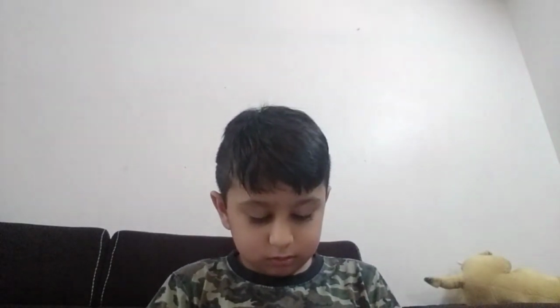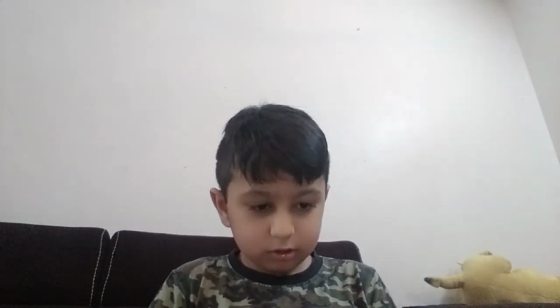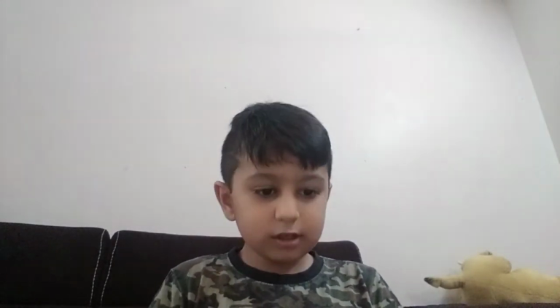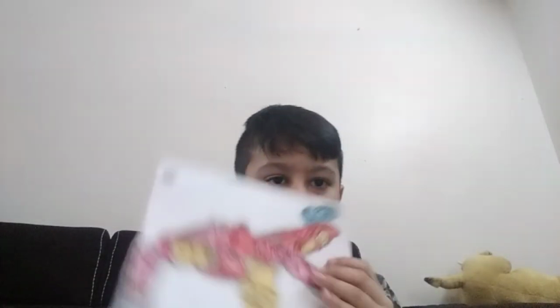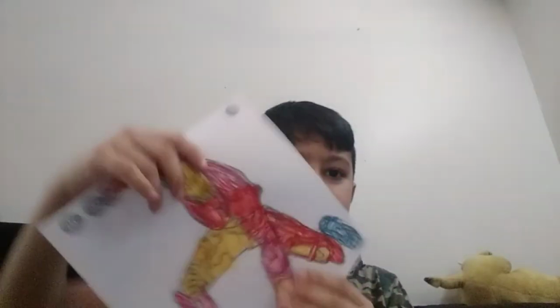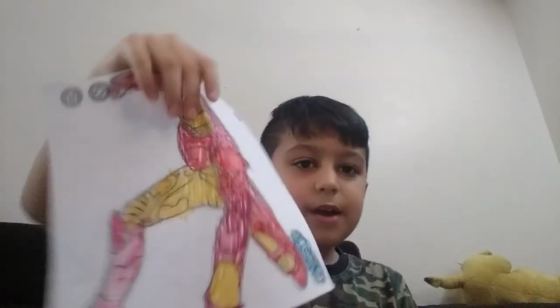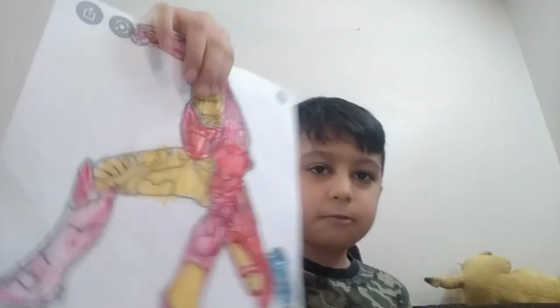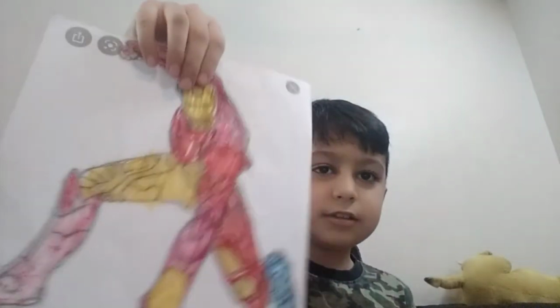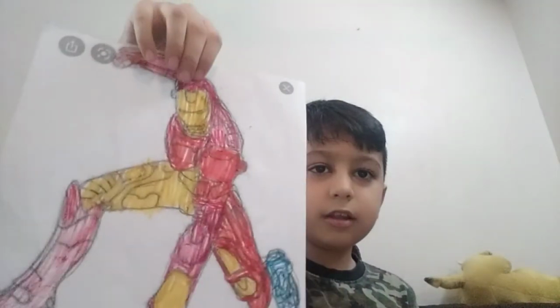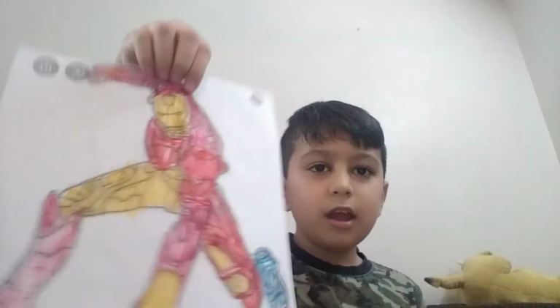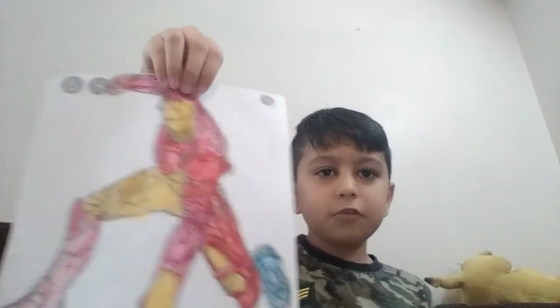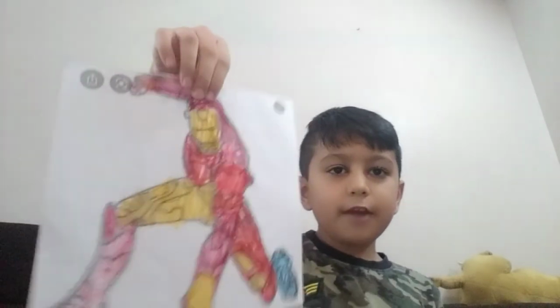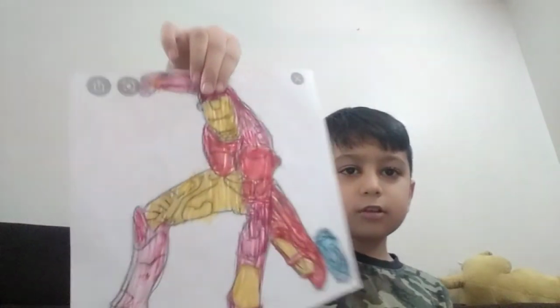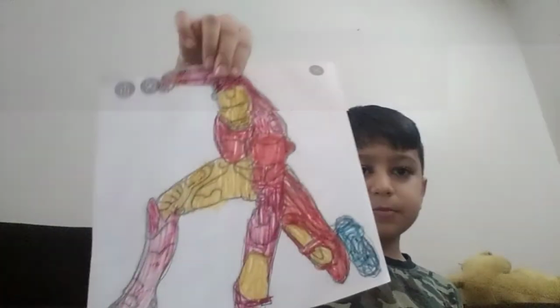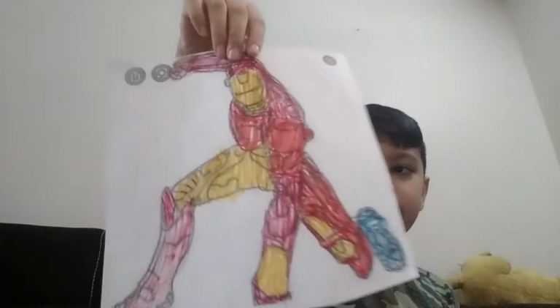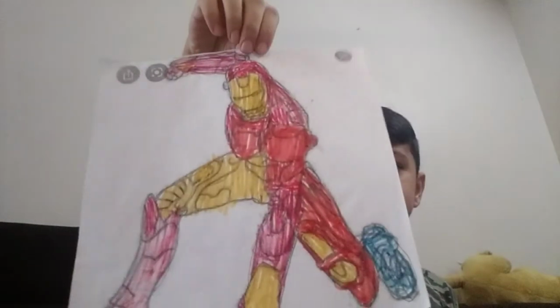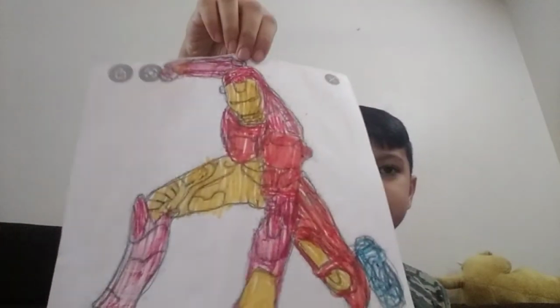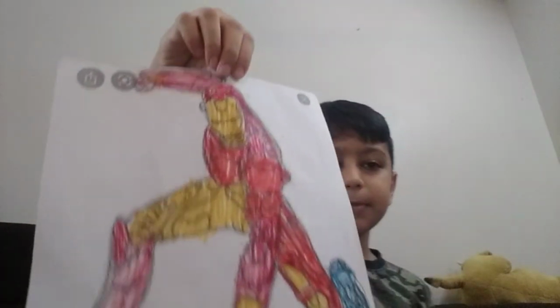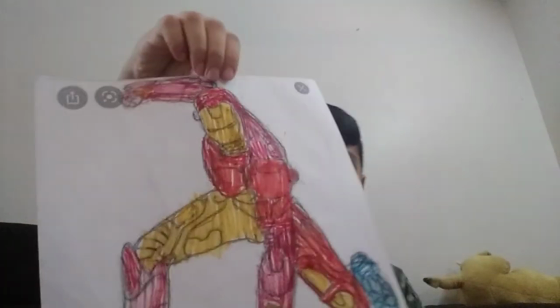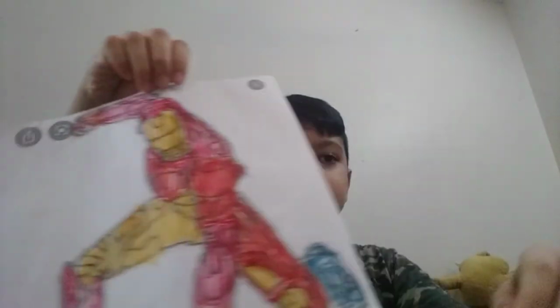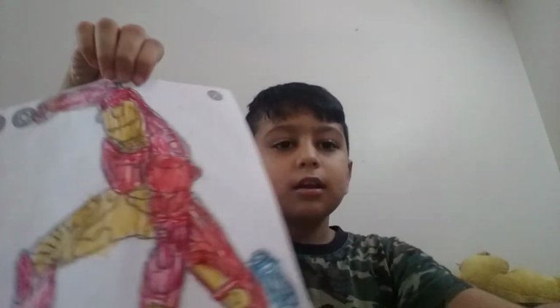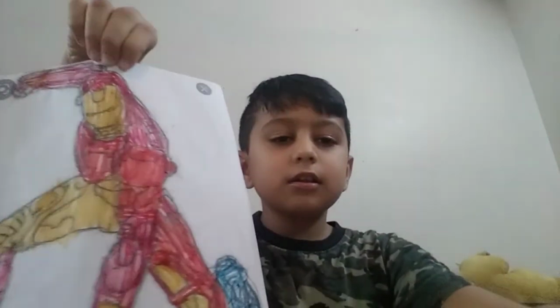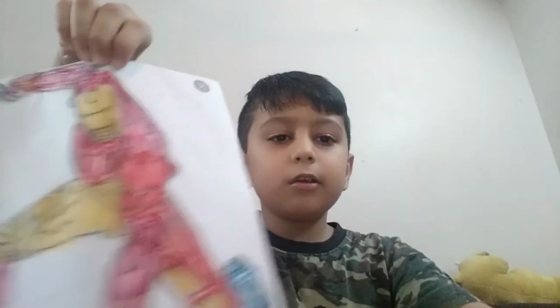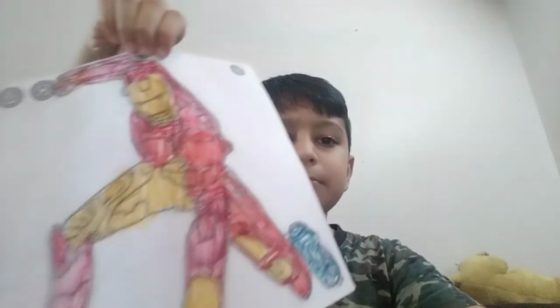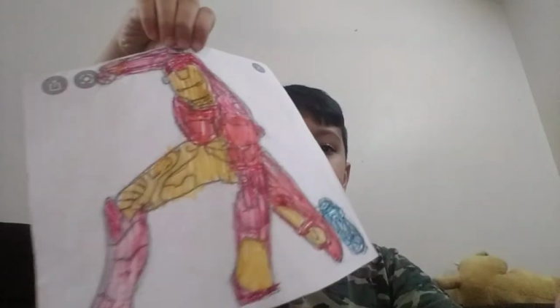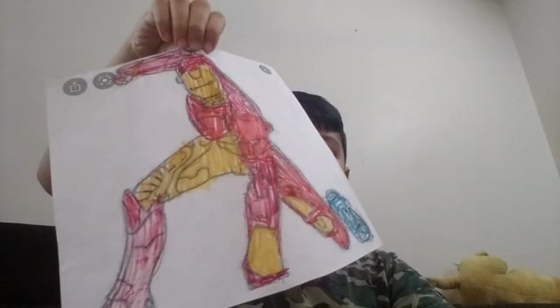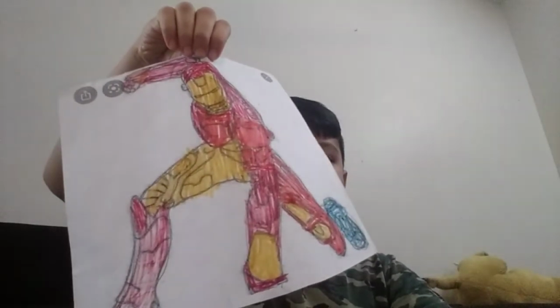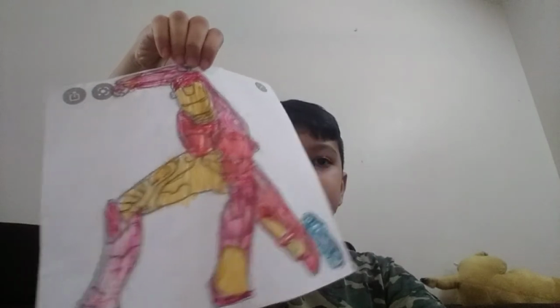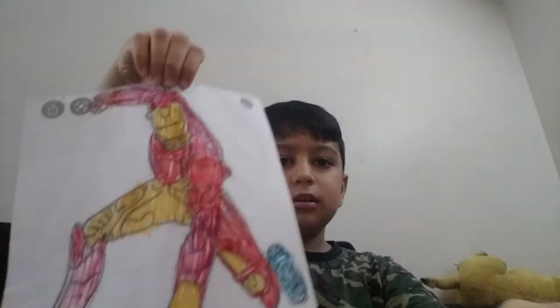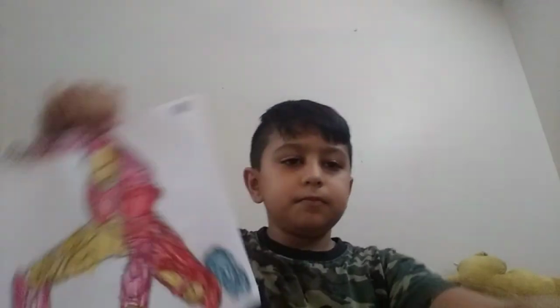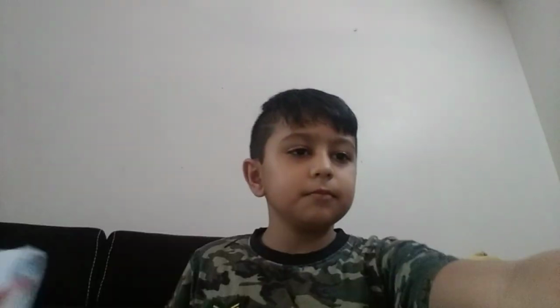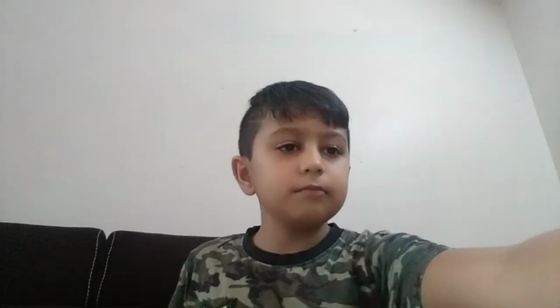See, my Iron Man is done. If you have not subscribed, please subscribe and click on the bell icon. Bye!